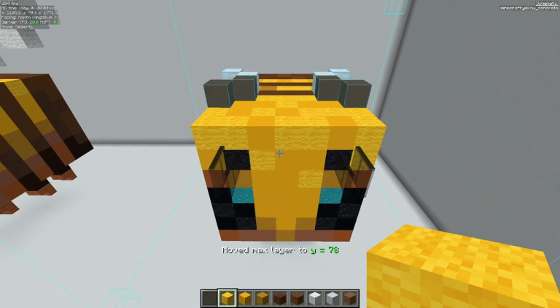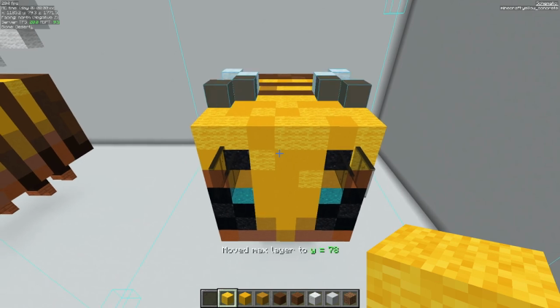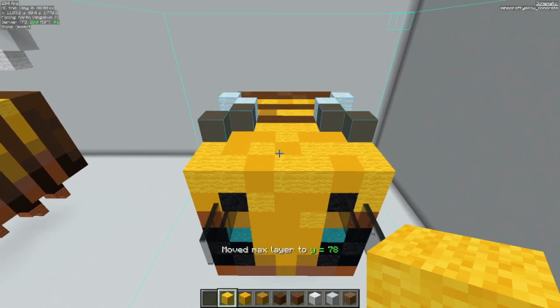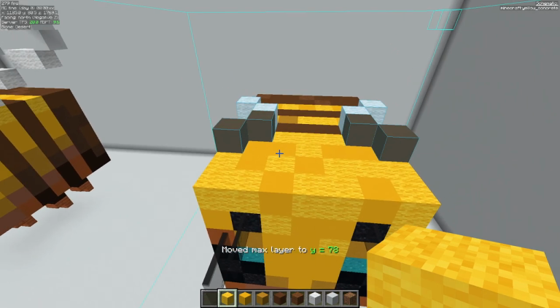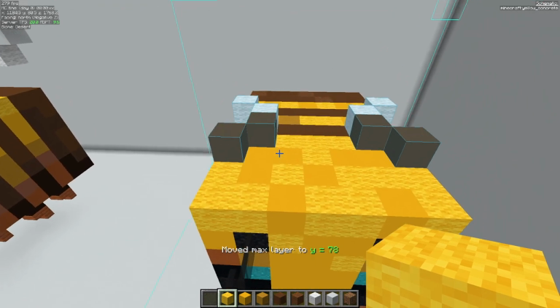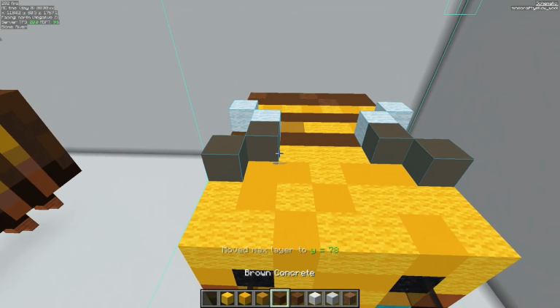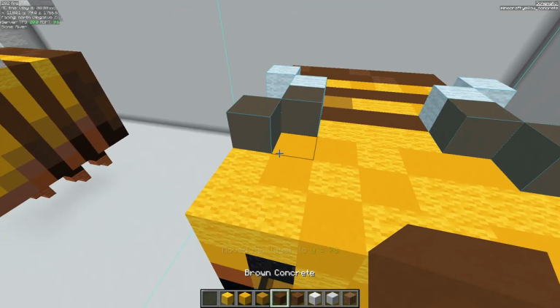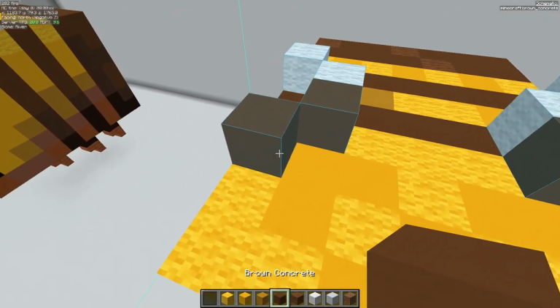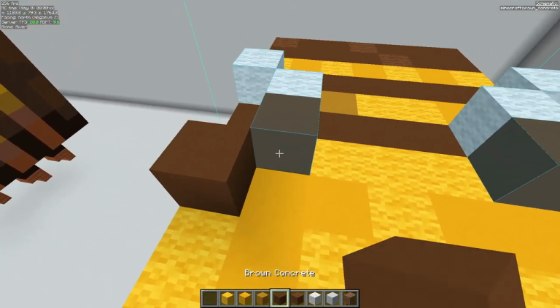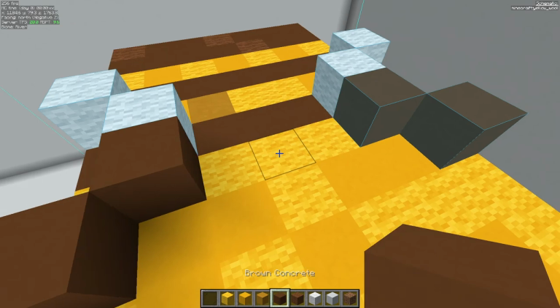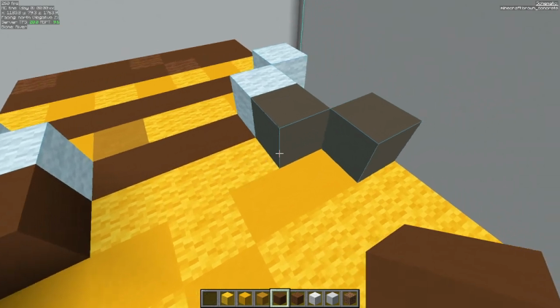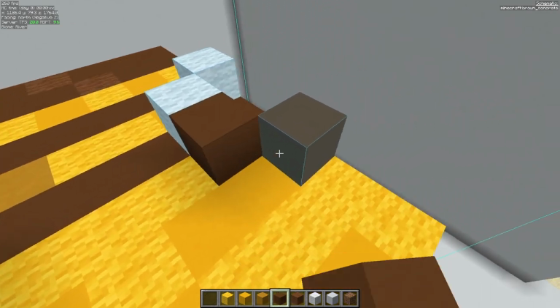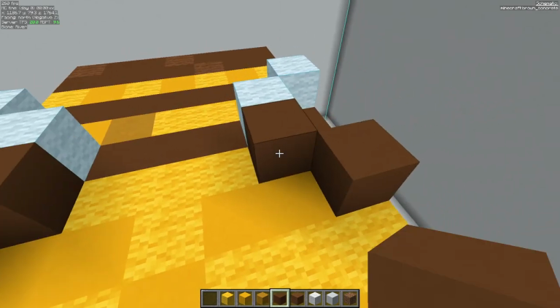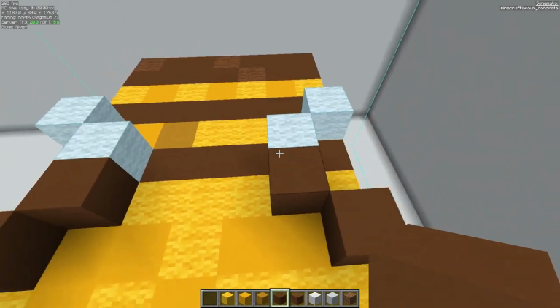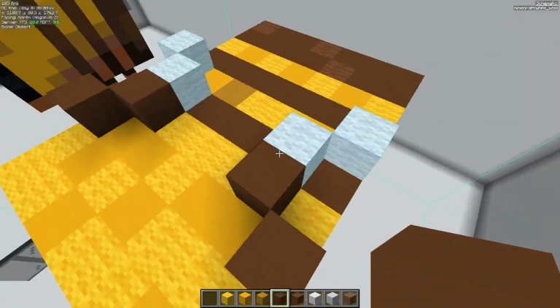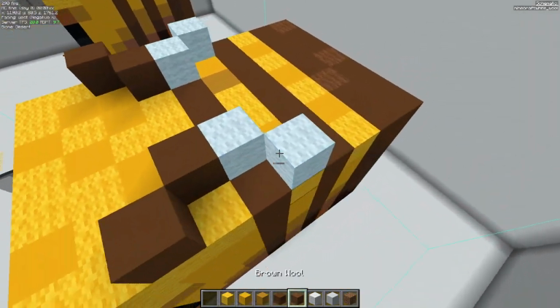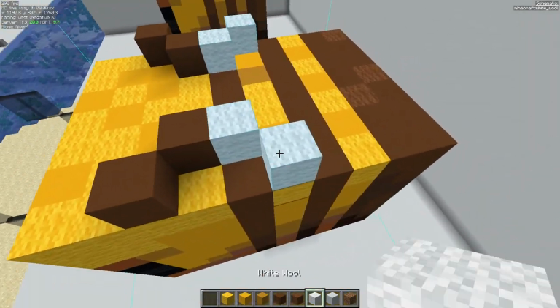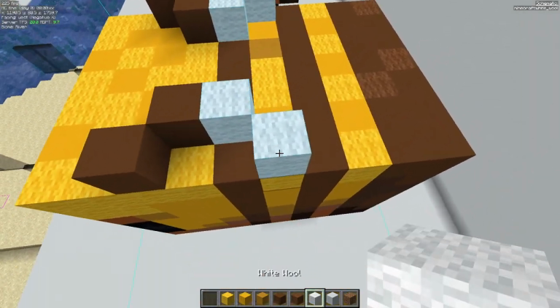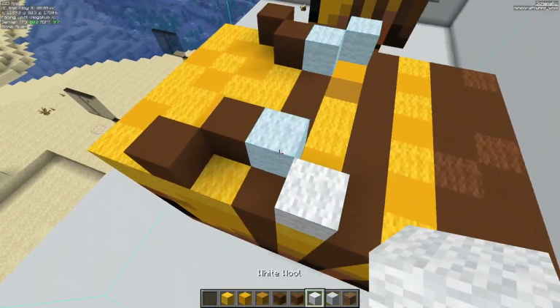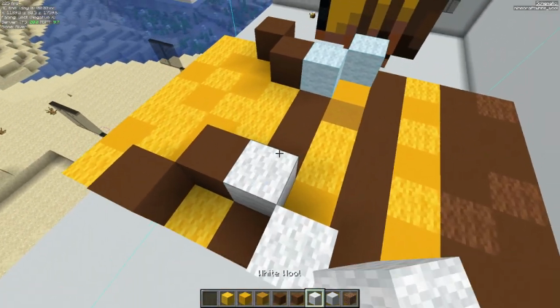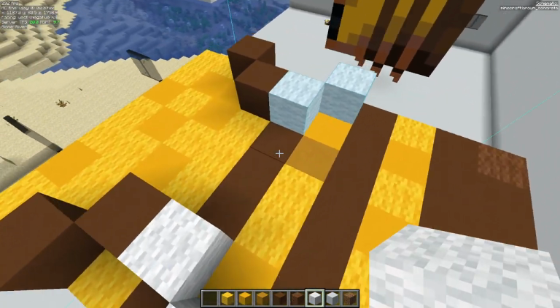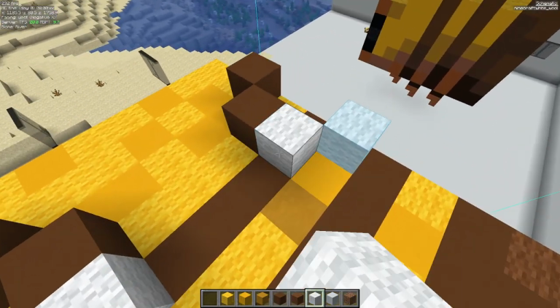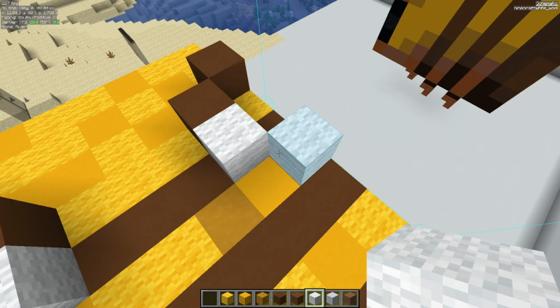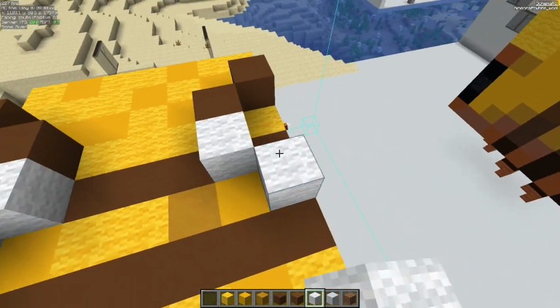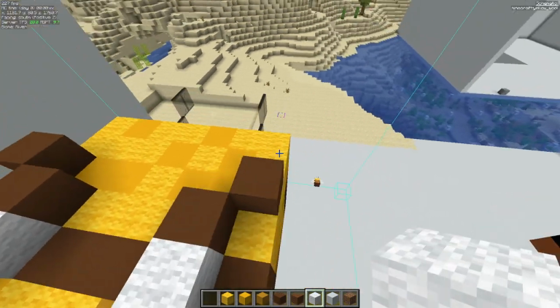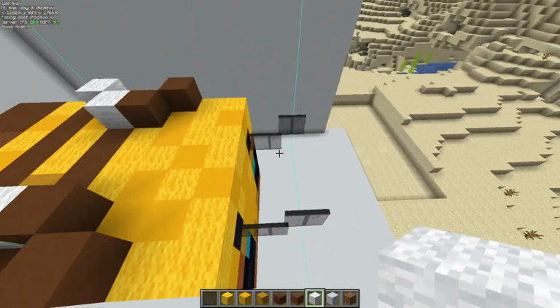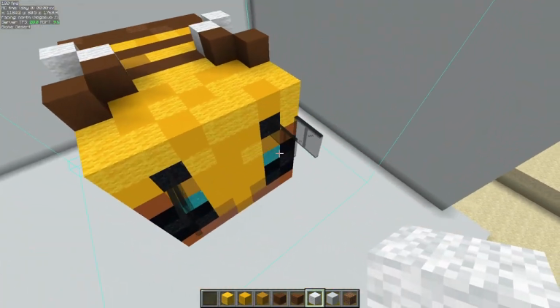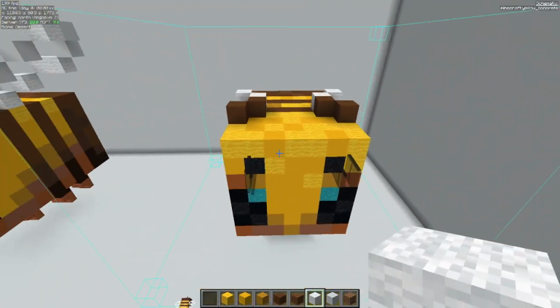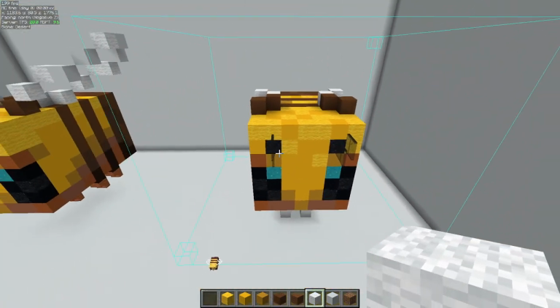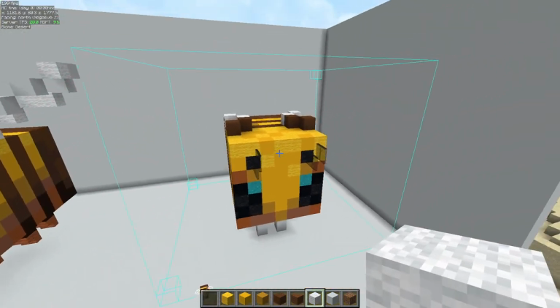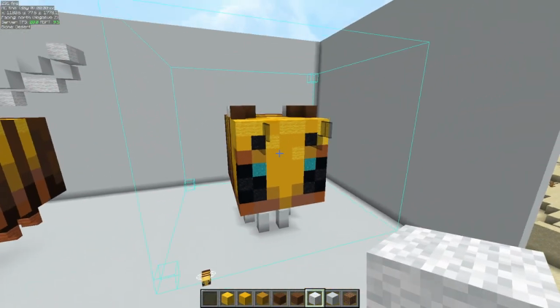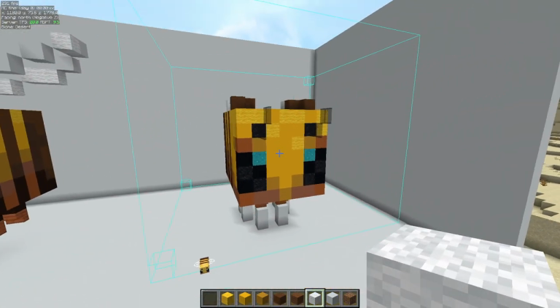Up another level: we're going to use brown concrete here and here, followed by white wool there and there. And your bee should start coming along.